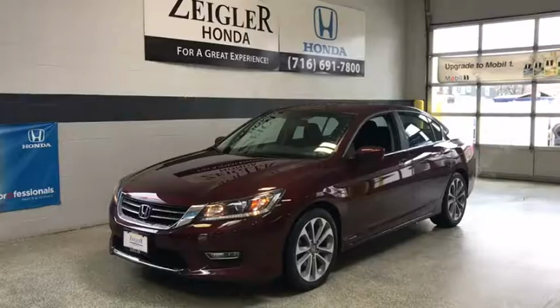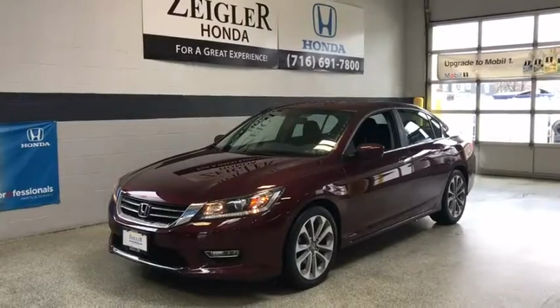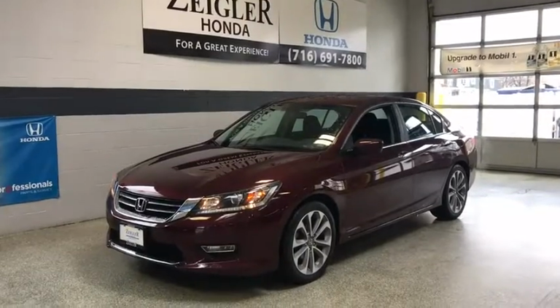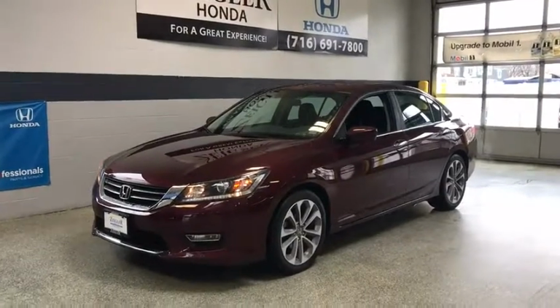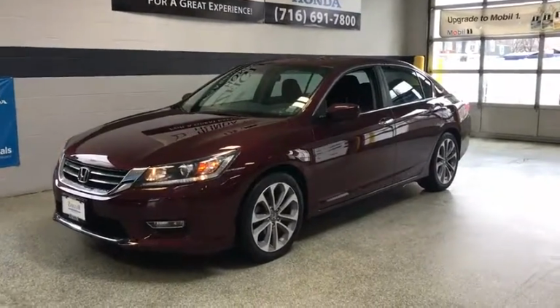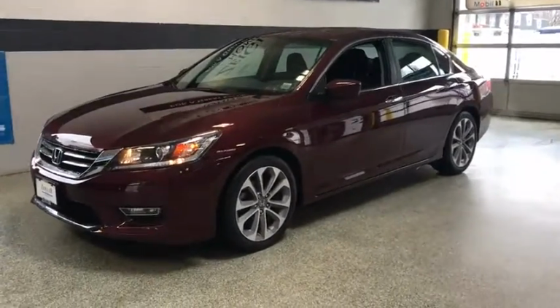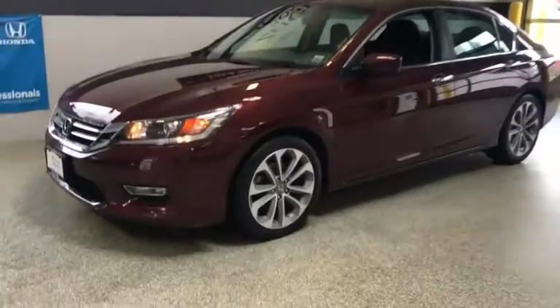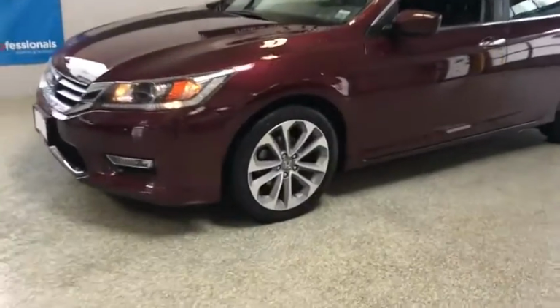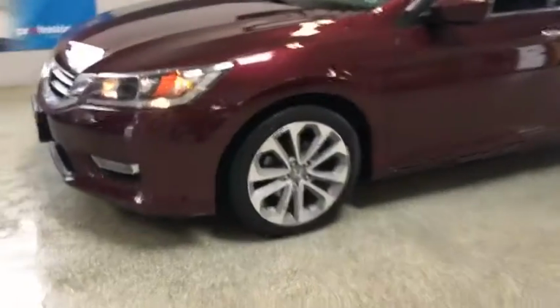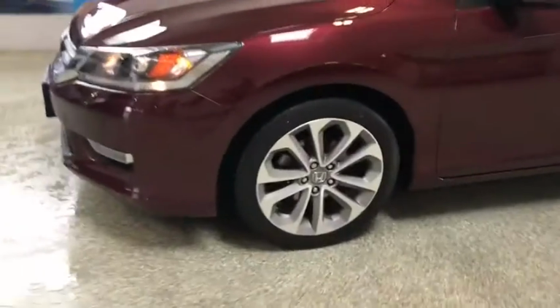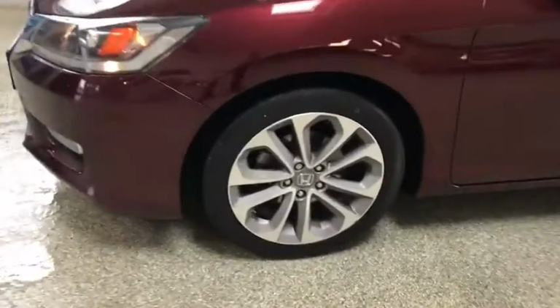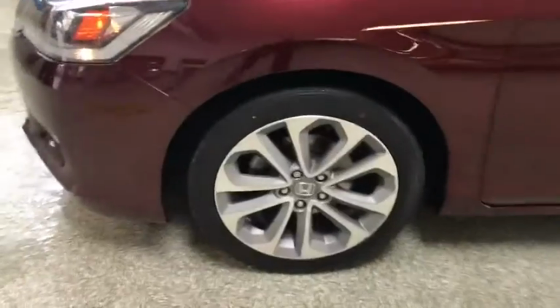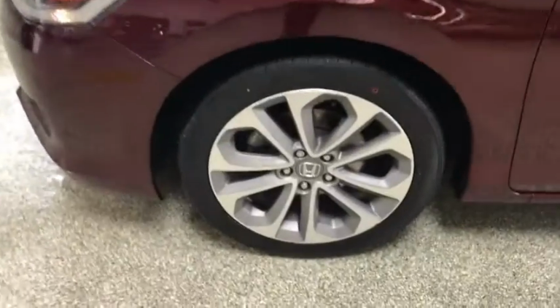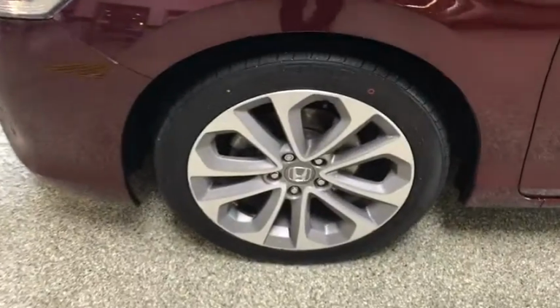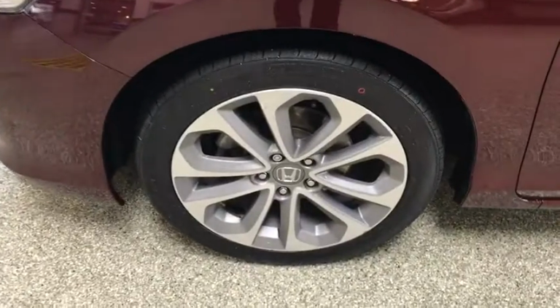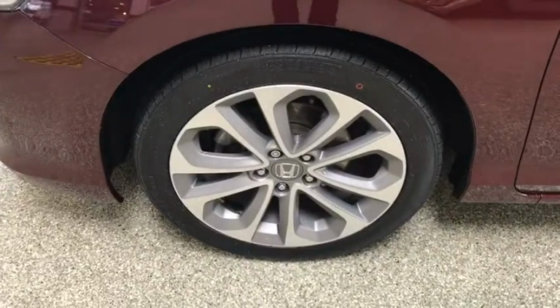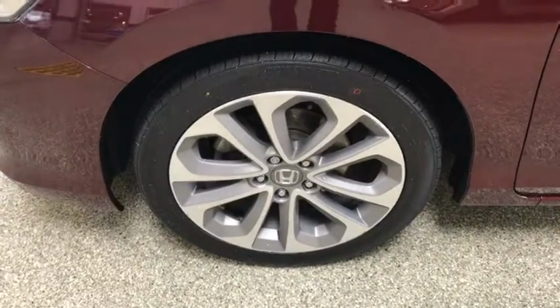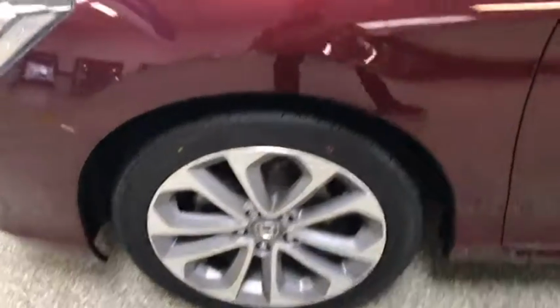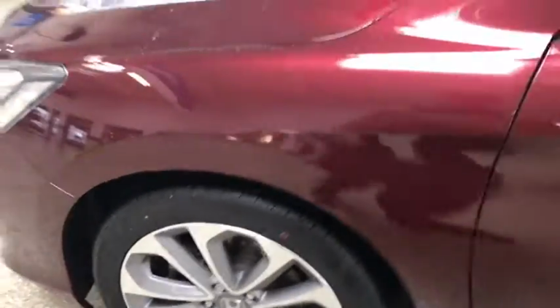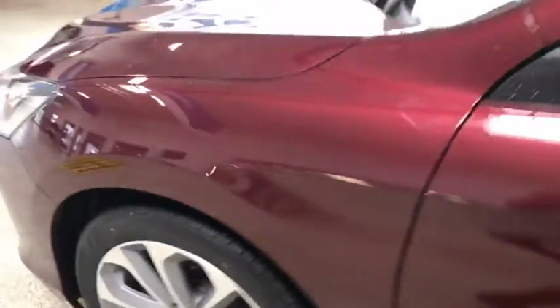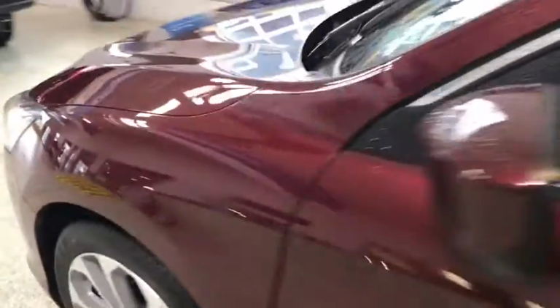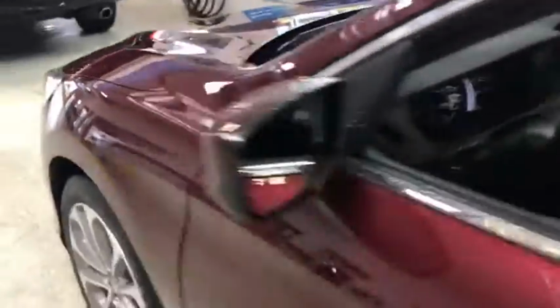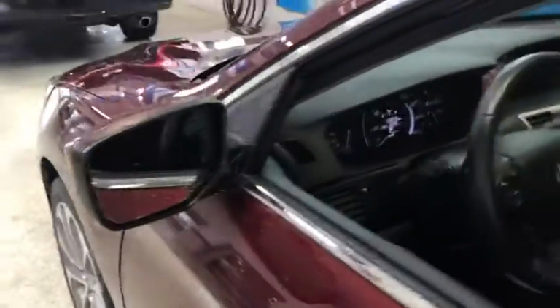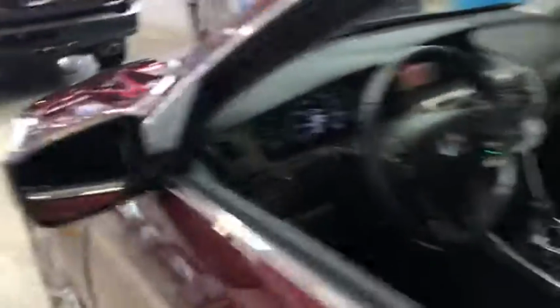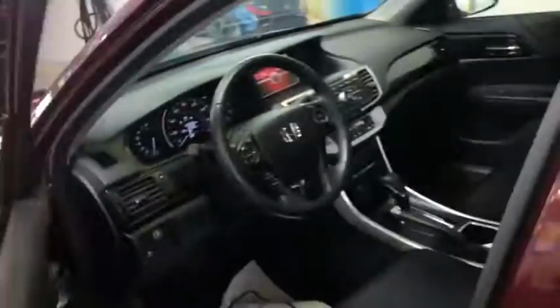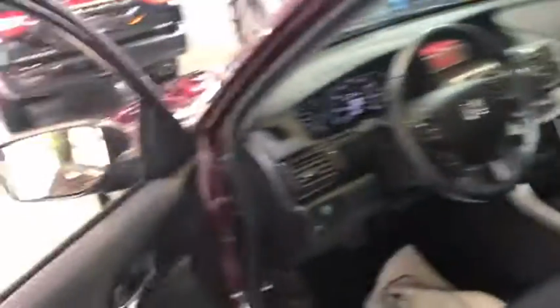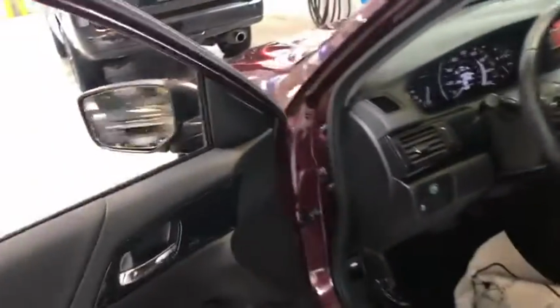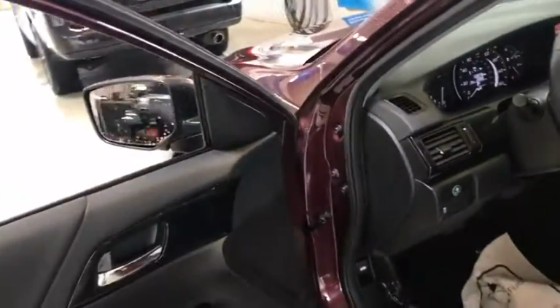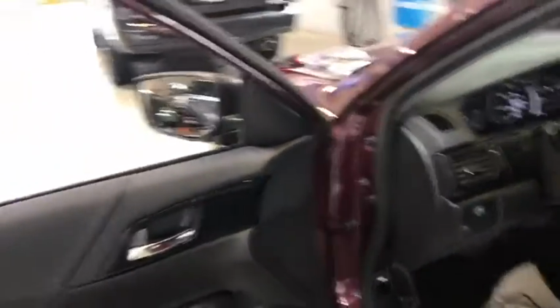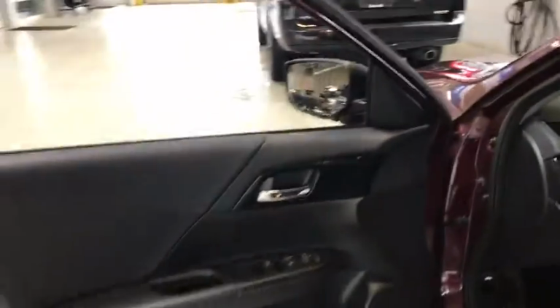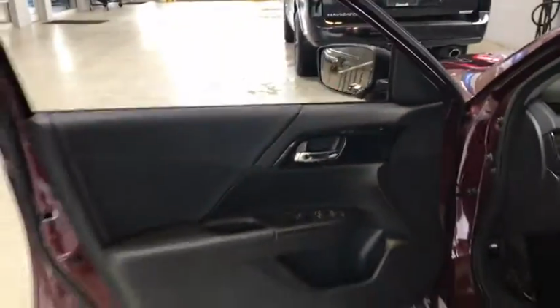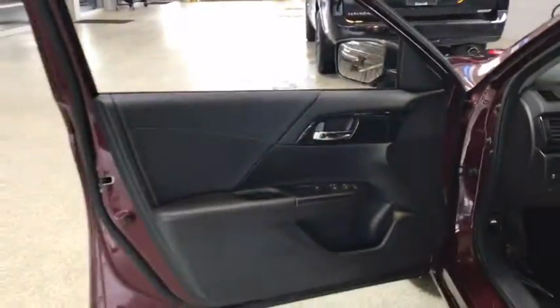The 2013 Honda Accord, ingeniously simple, yet overflowing with luxury and technological creativity. All that and more in the Accord. This vehicle has less than 40,000 miles. Here are some of this vehicle's great options.